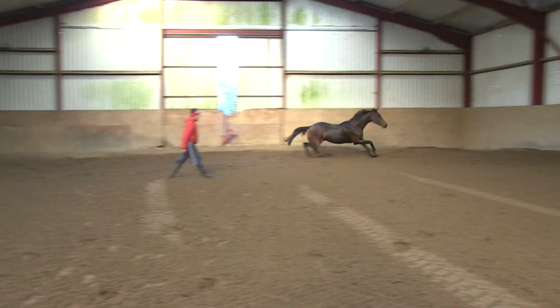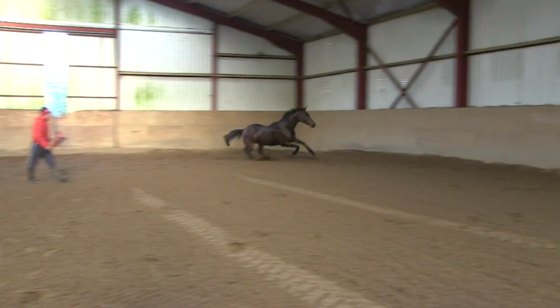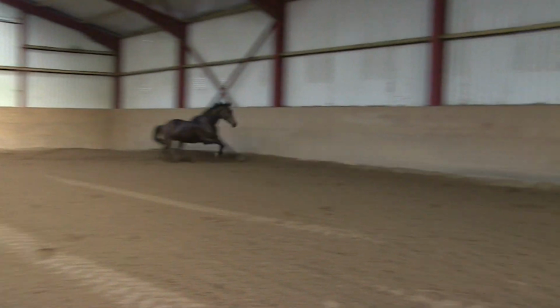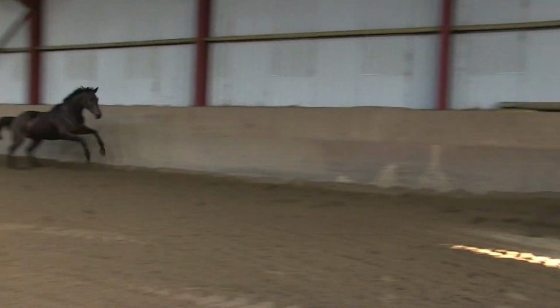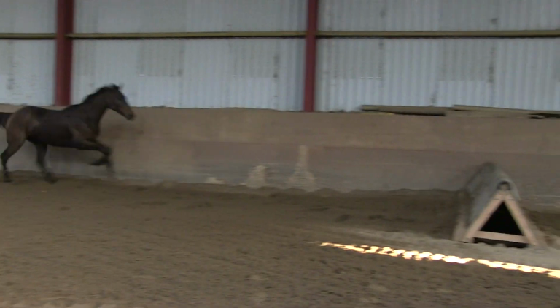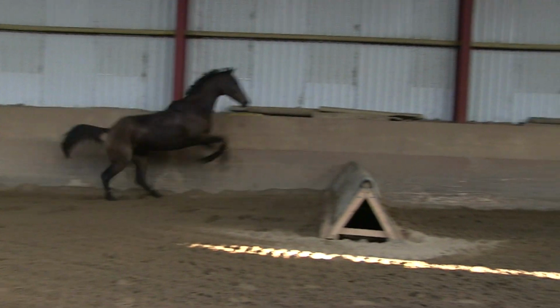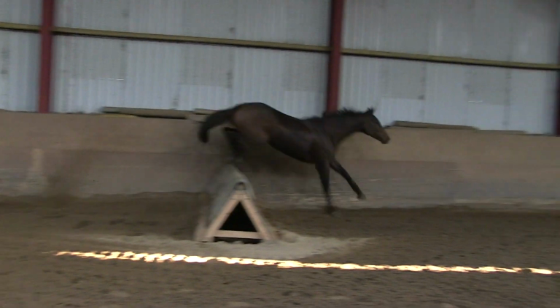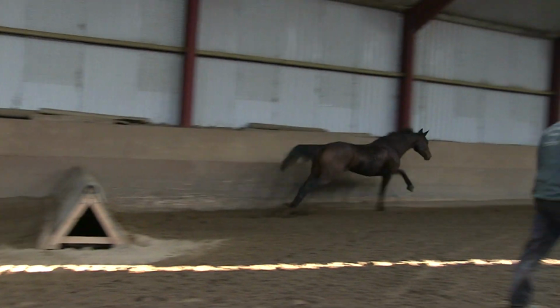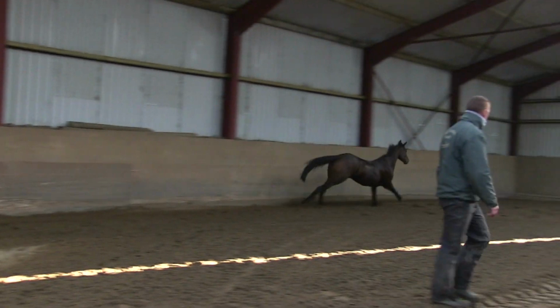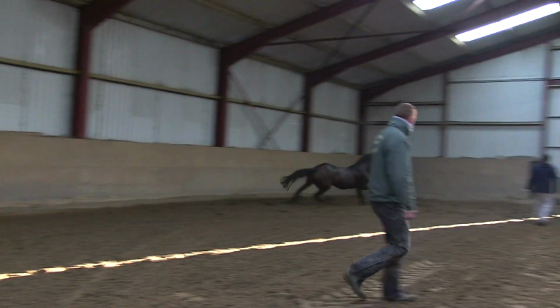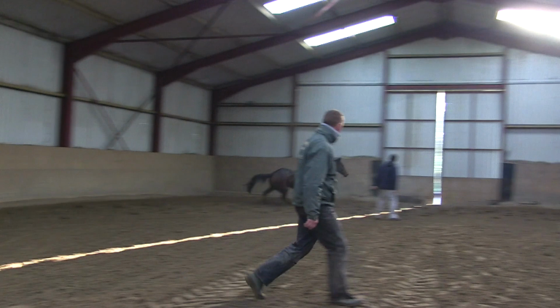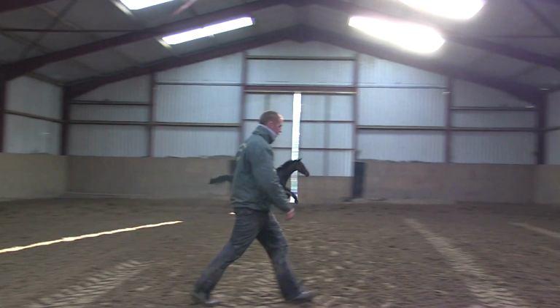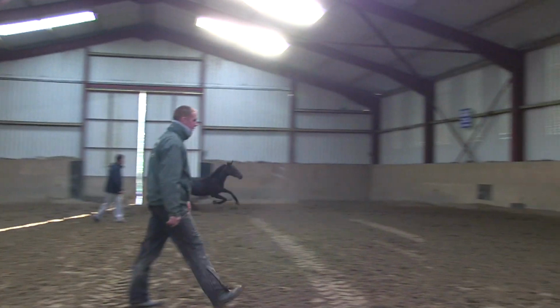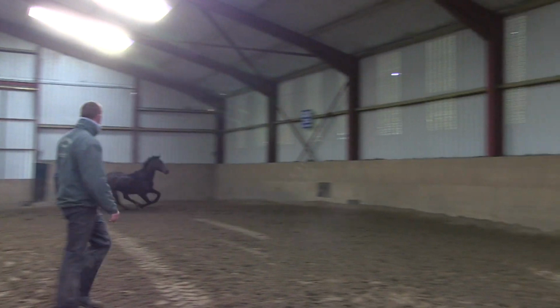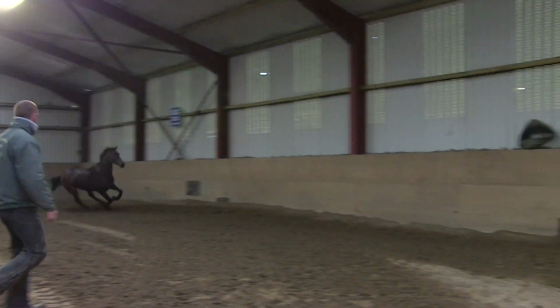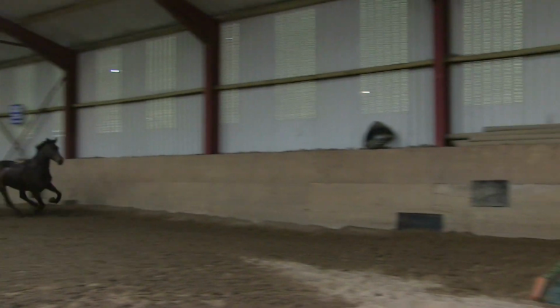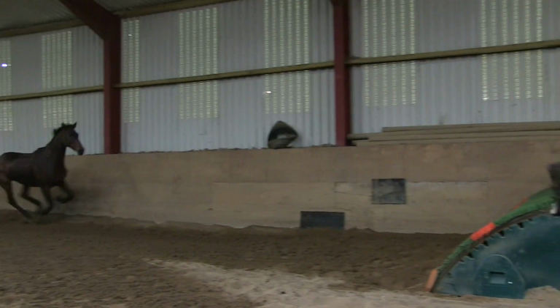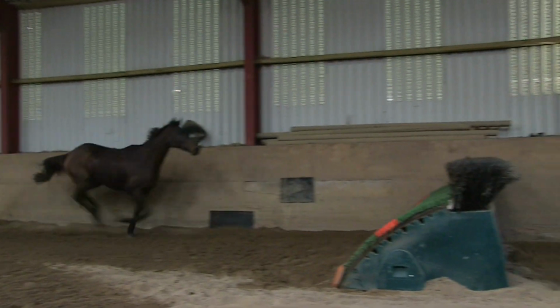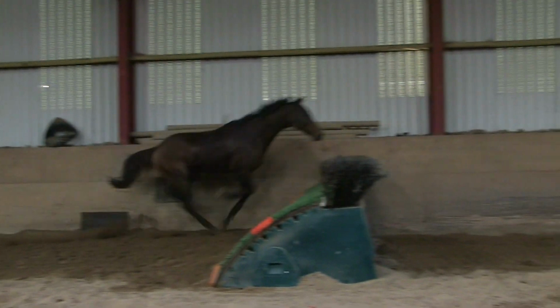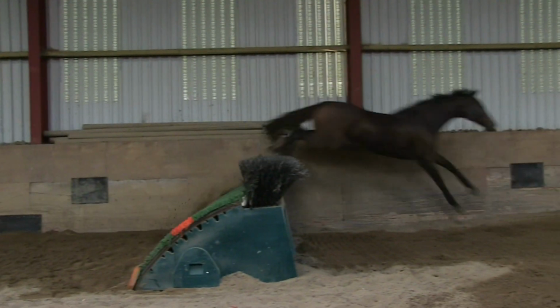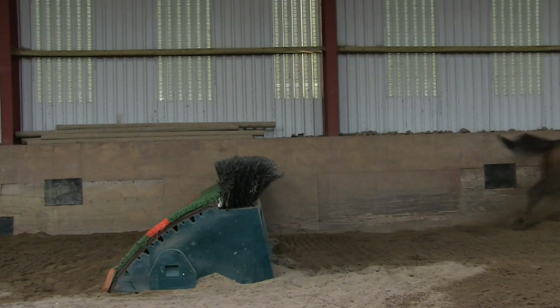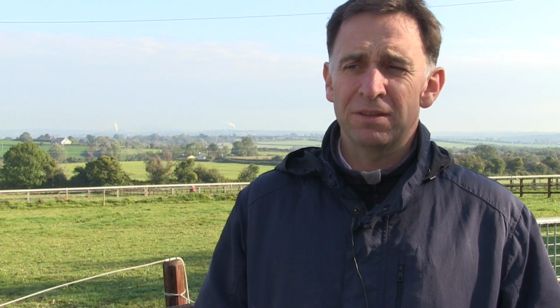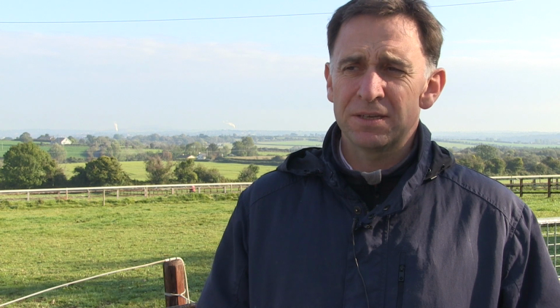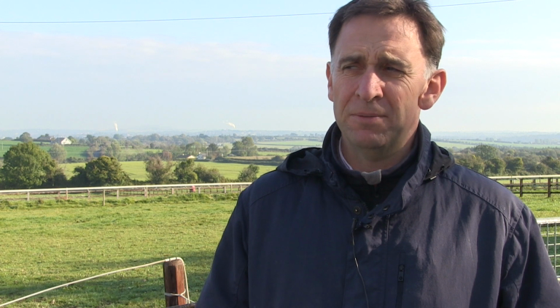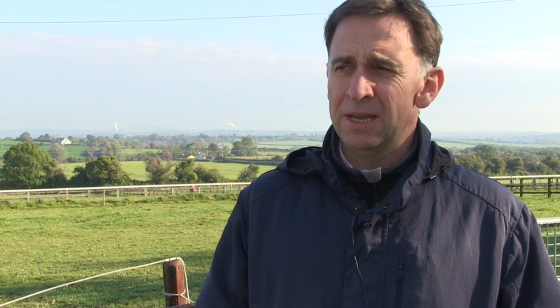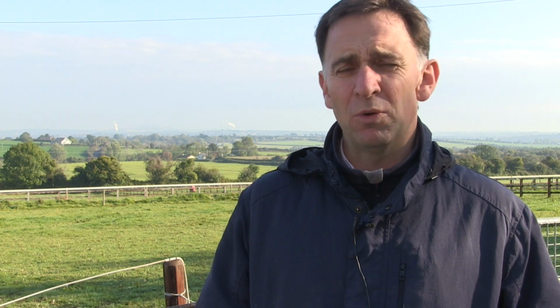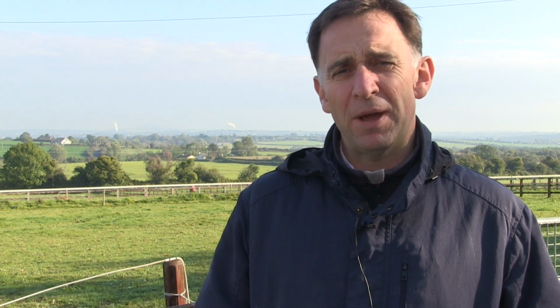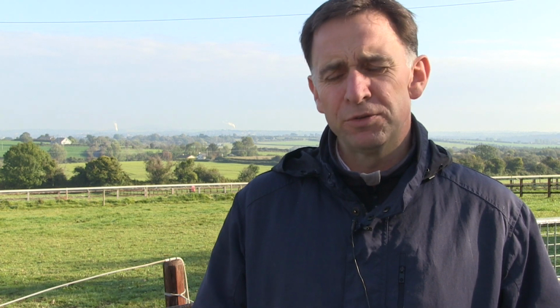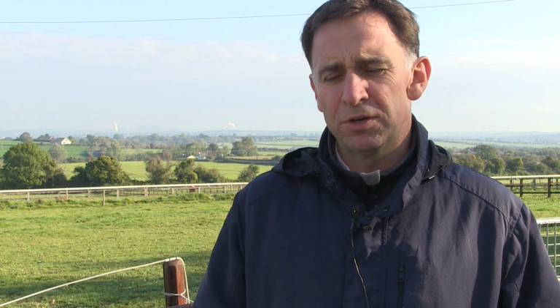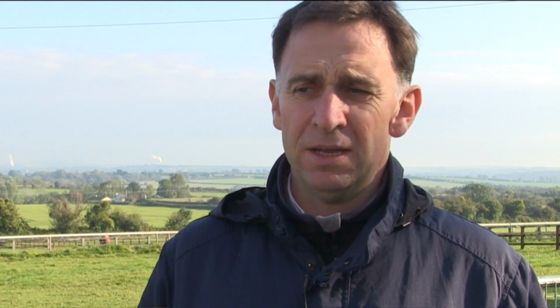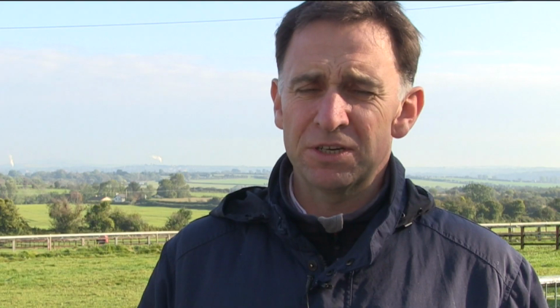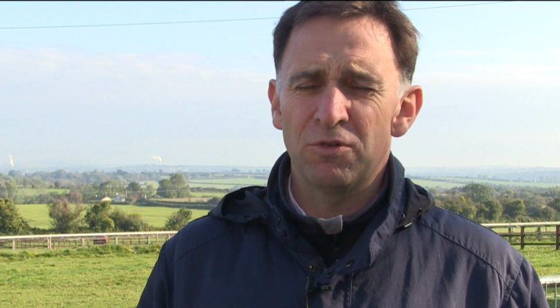We're trying to get the horses to think for themselves and see their own strides. As you can see, he's electric going around there. Special Tiara is very good at this — he'd be one of our better loose schoolers. He seems in great form.